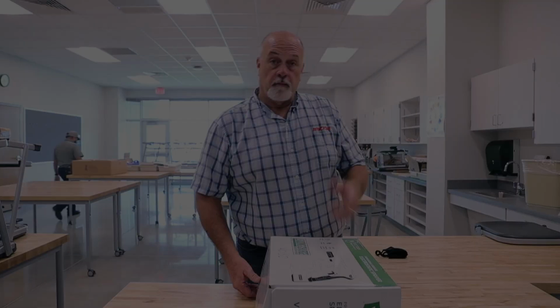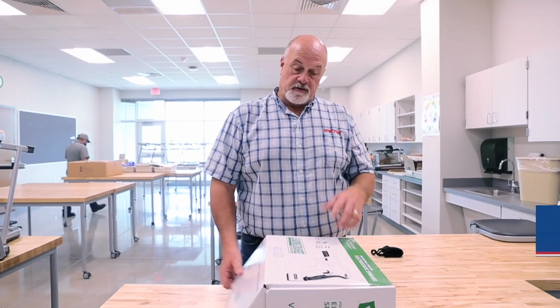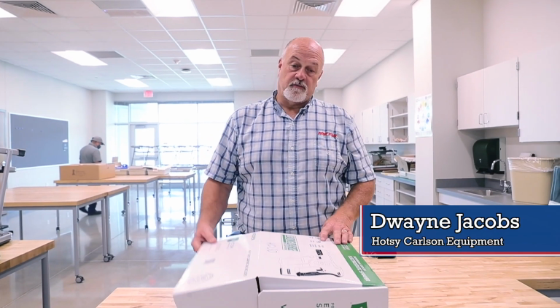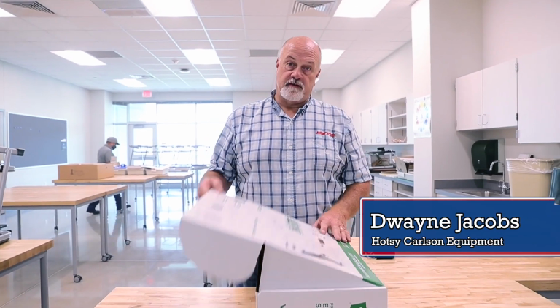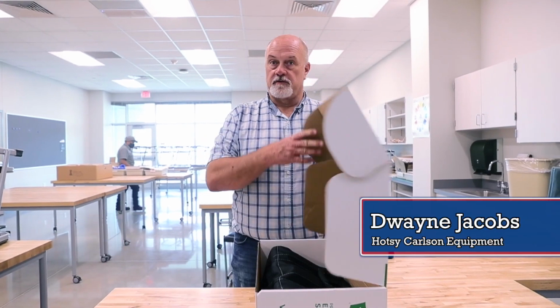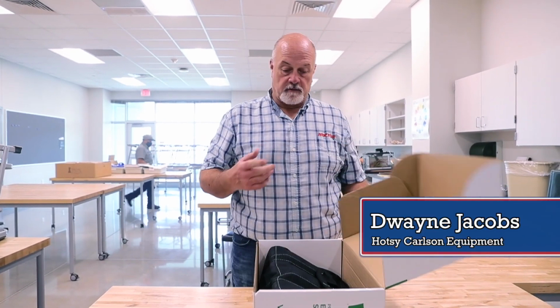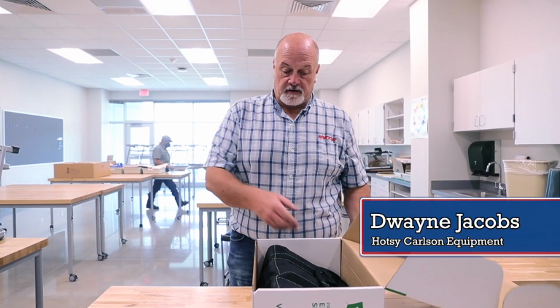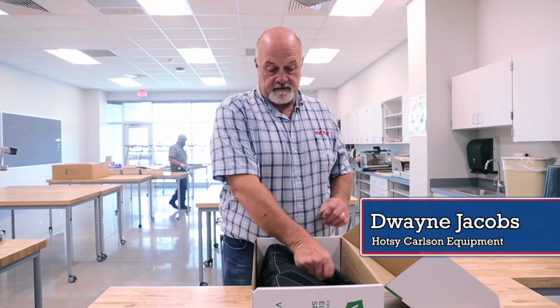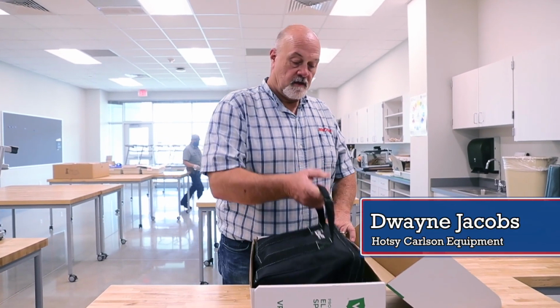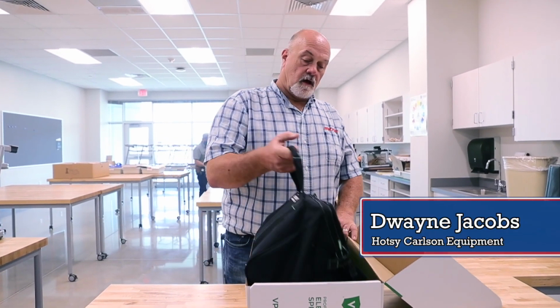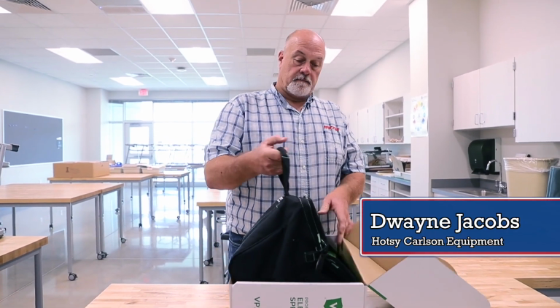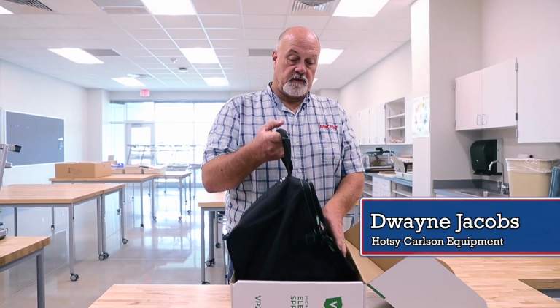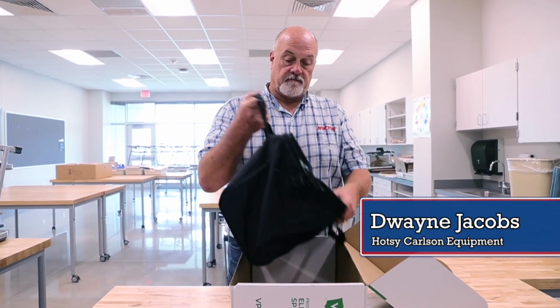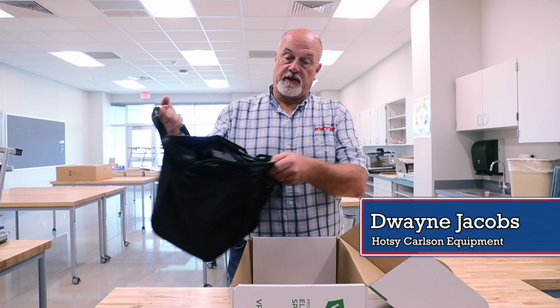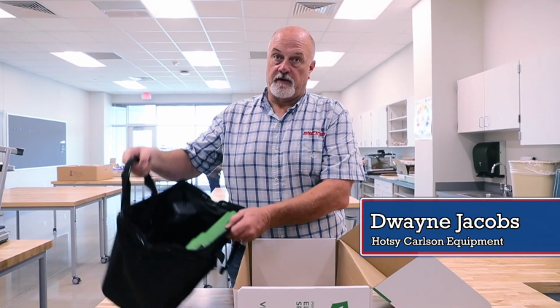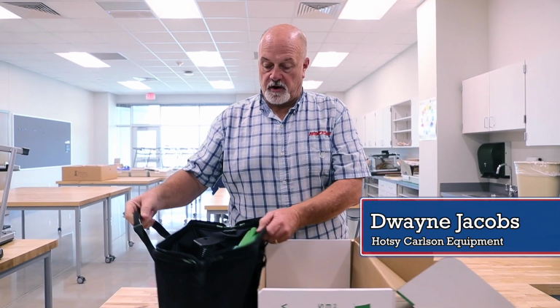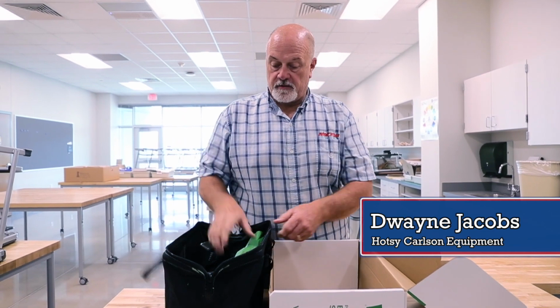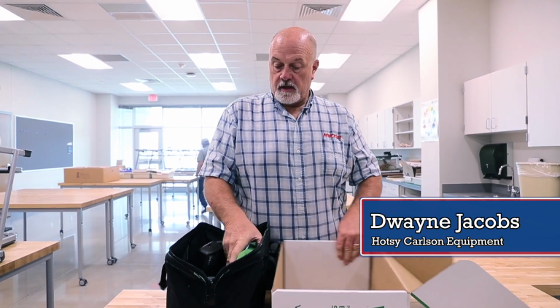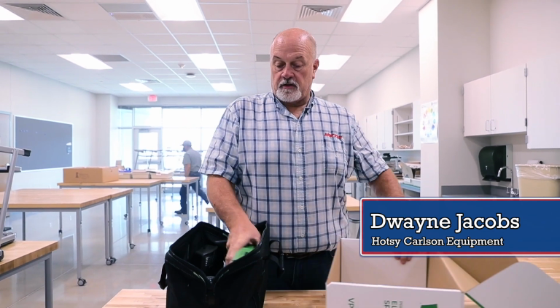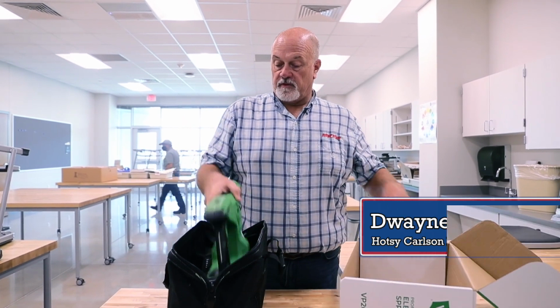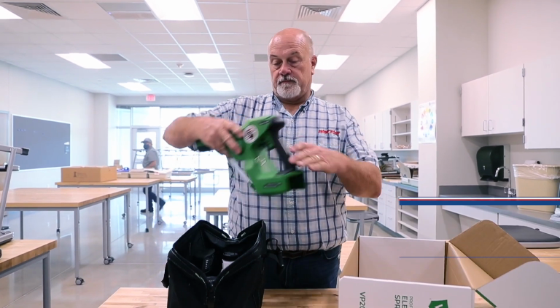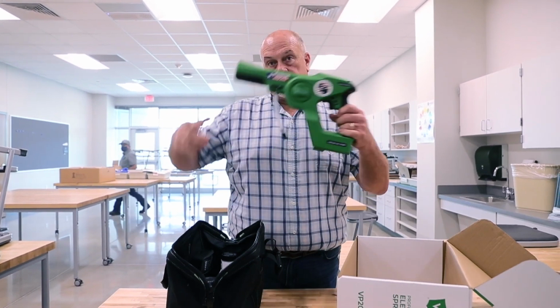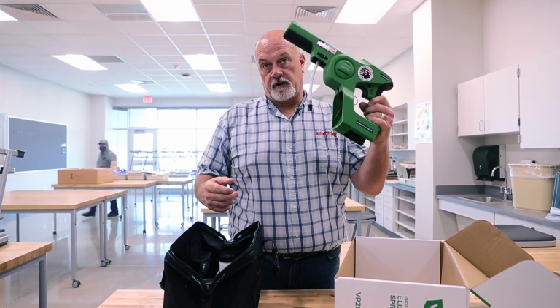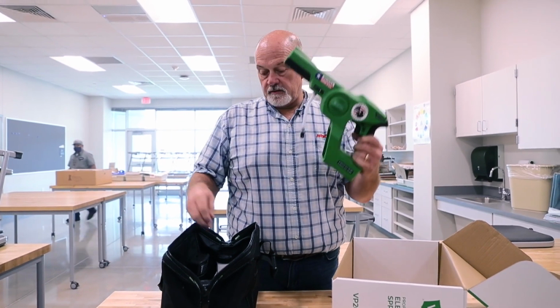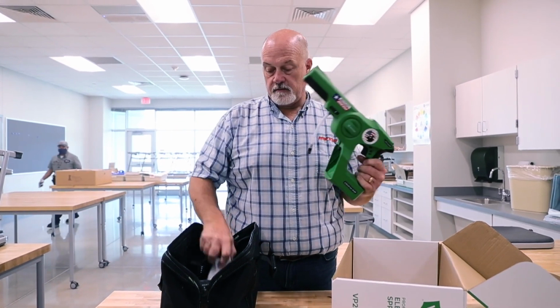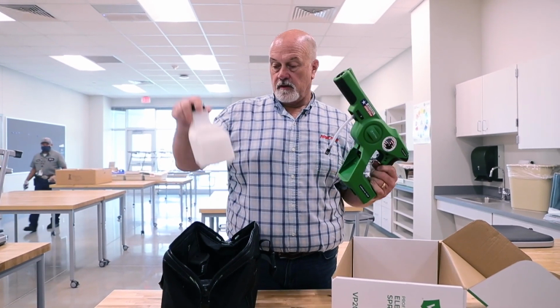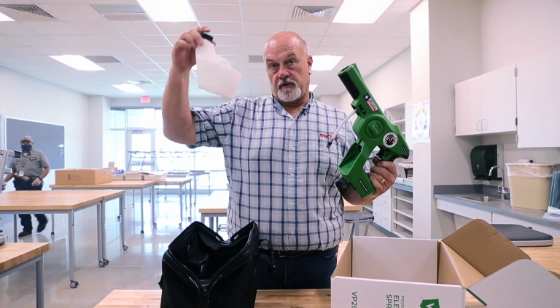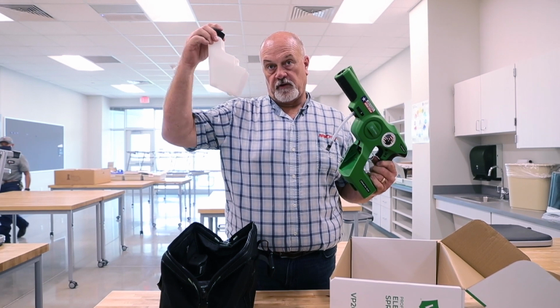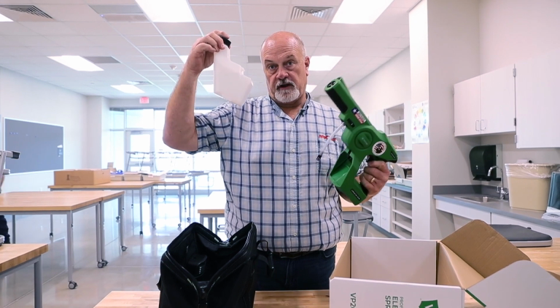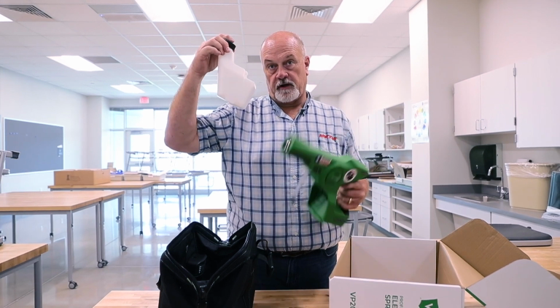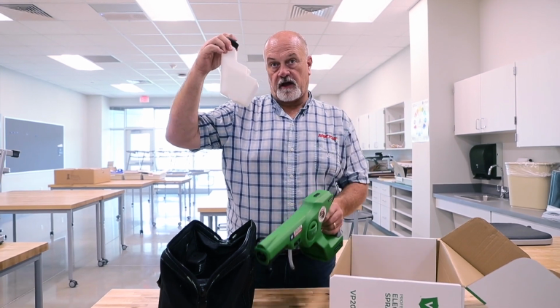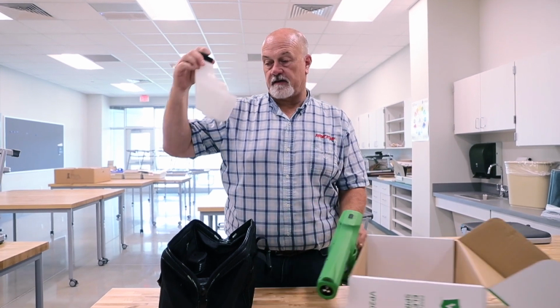I'm Dwayne Jacobs with Hatsi Carlson, Austin, Texas. This is the Victory Handheld Sprayer. It comes with a gun. I've put some fluid in here already — Vital Oxide.